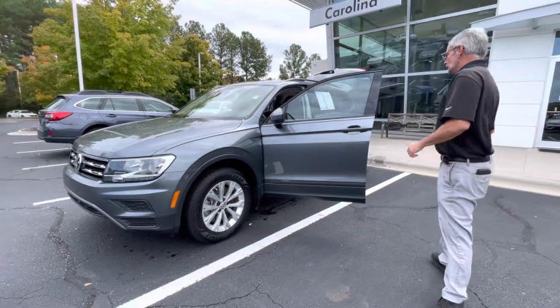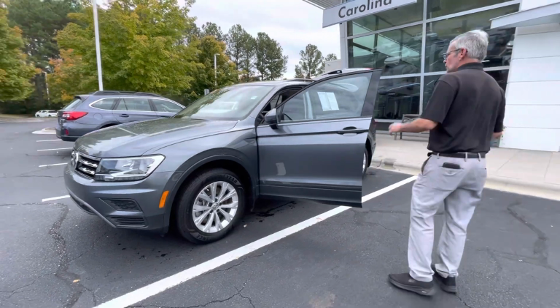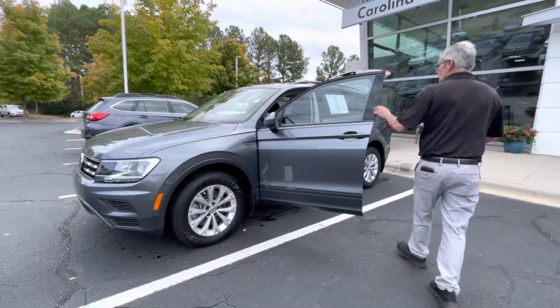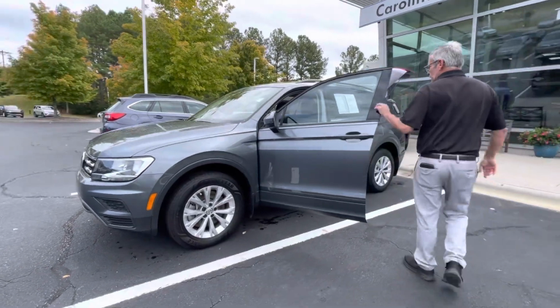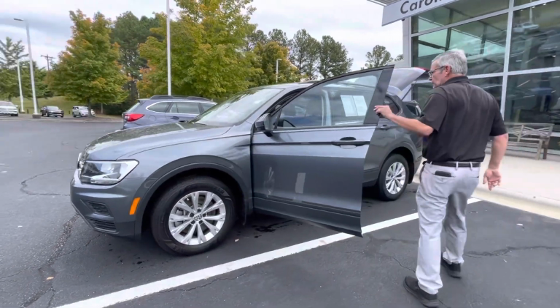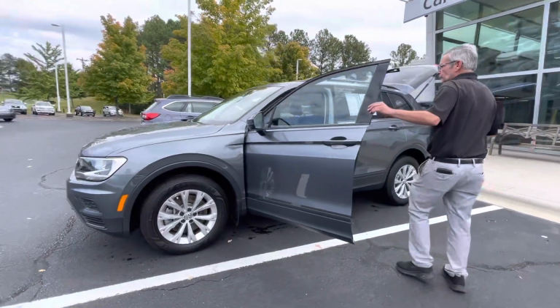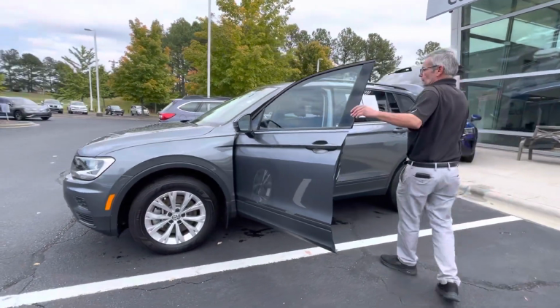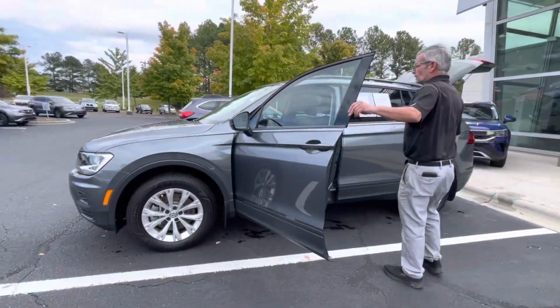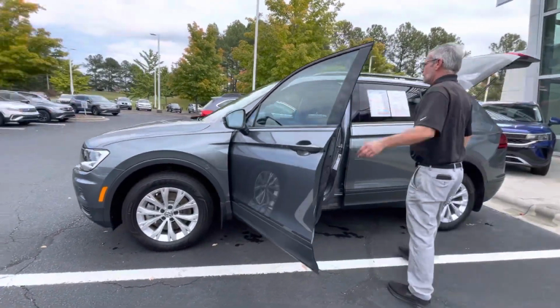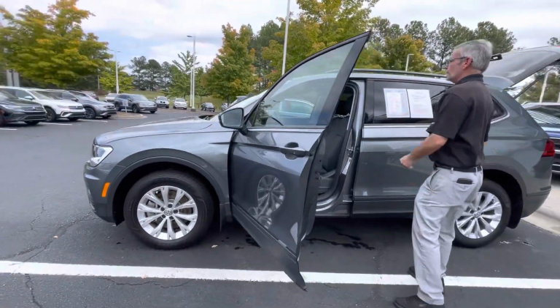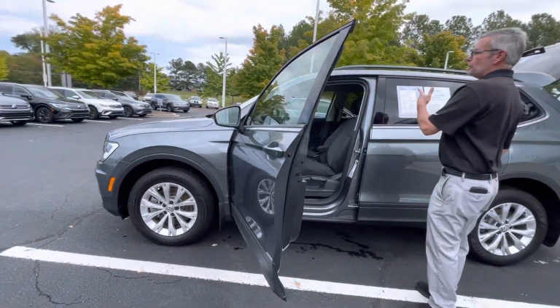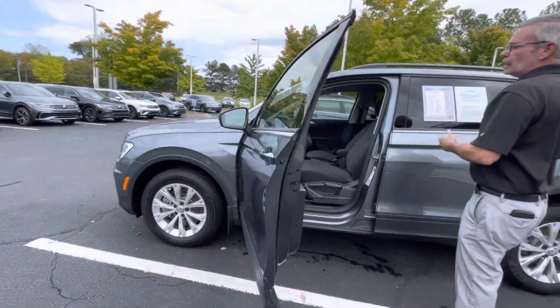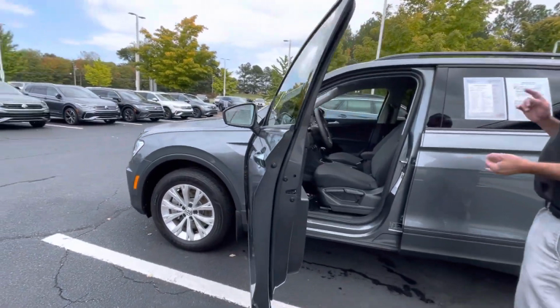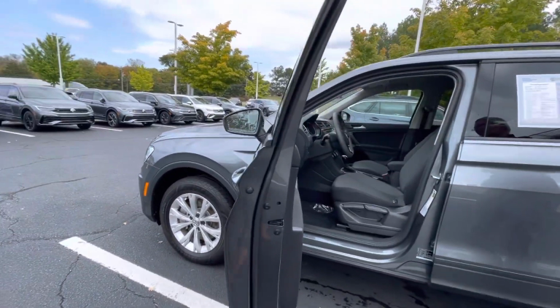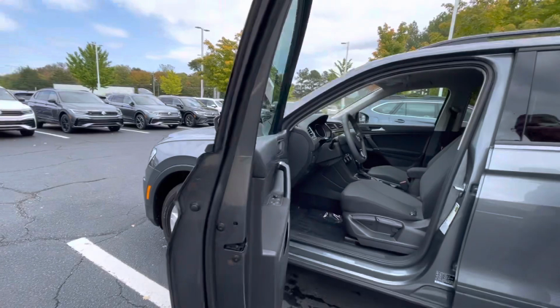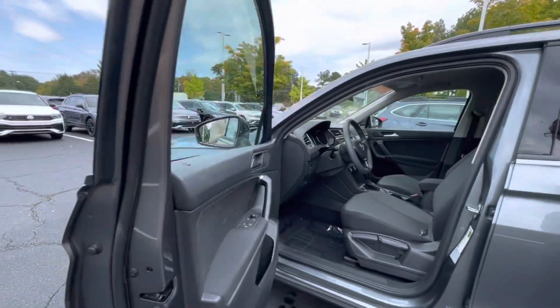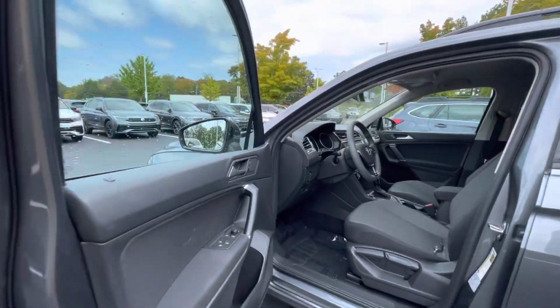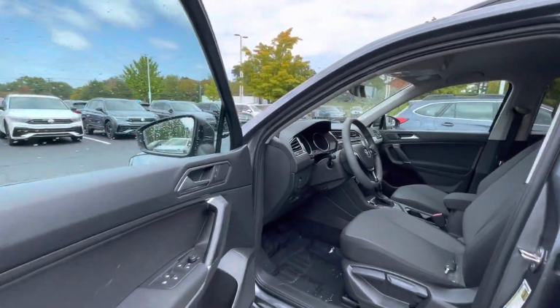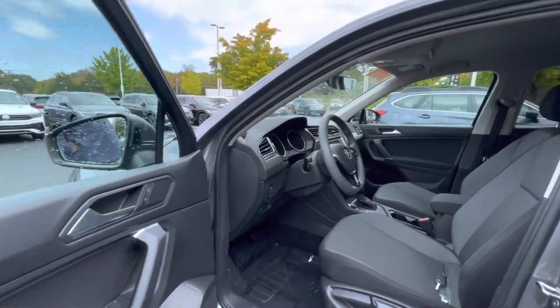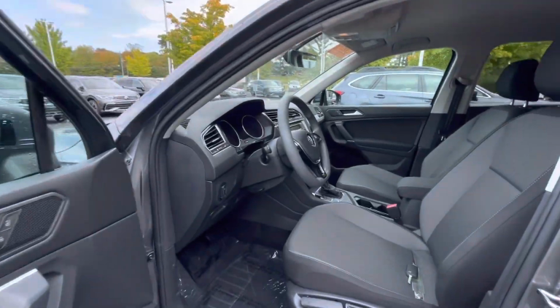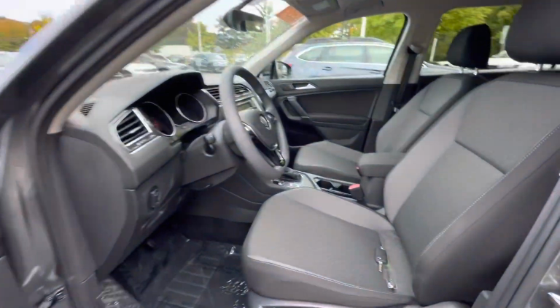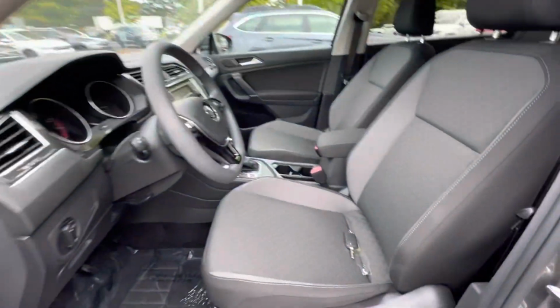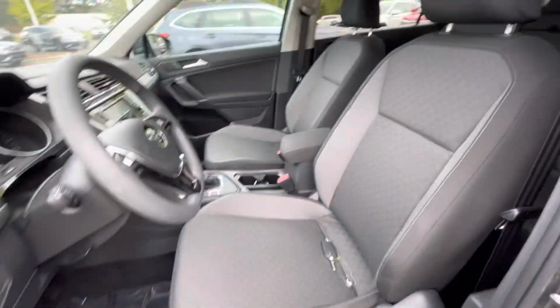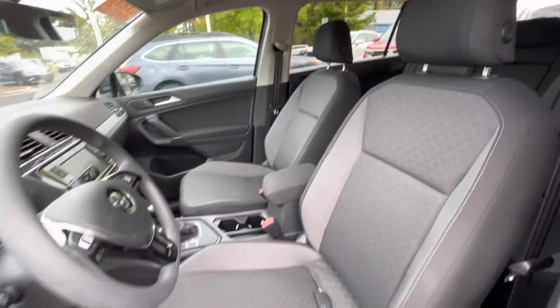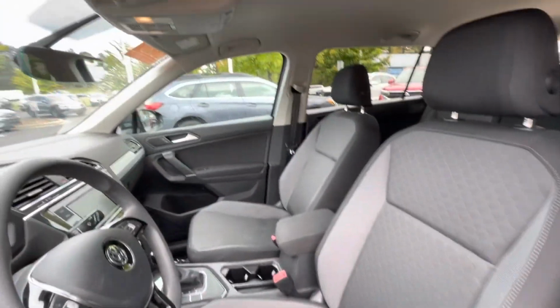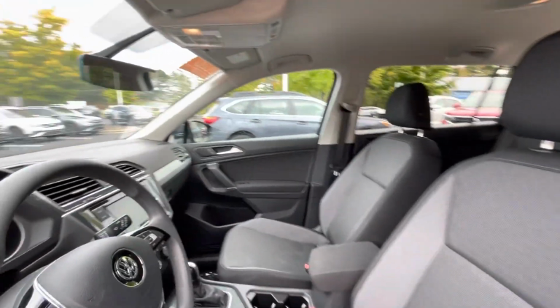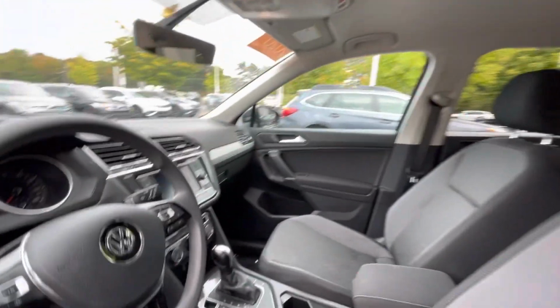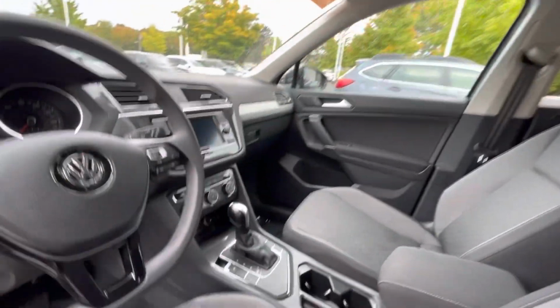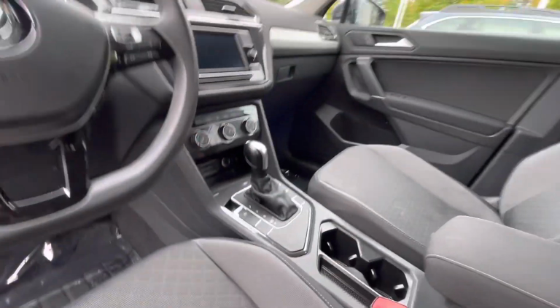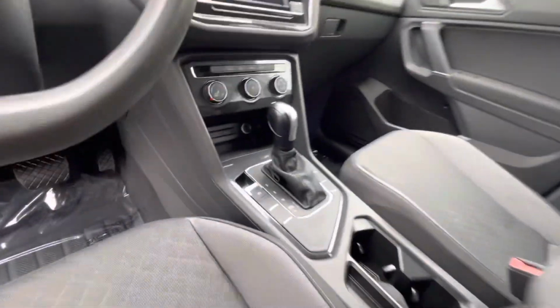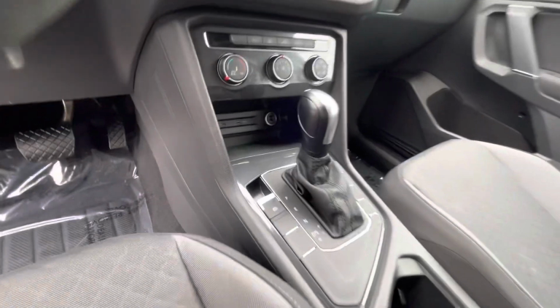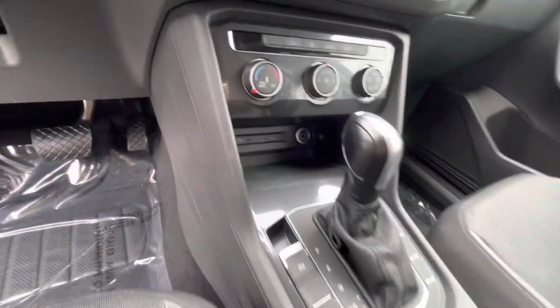You still get your Apple CarPlay, Android Auto, all weather mats — I'll show you where I have them. This one is front wheel drive.